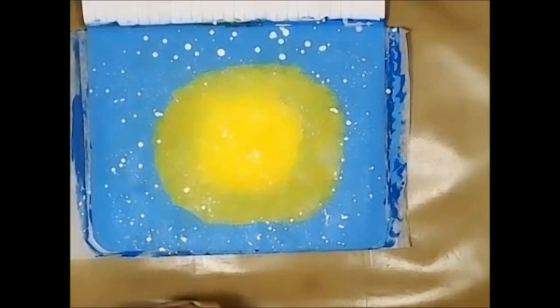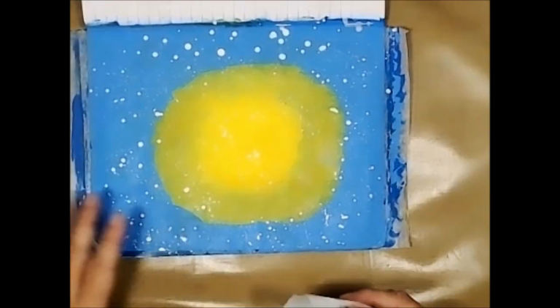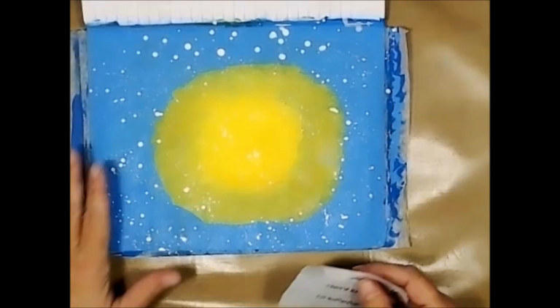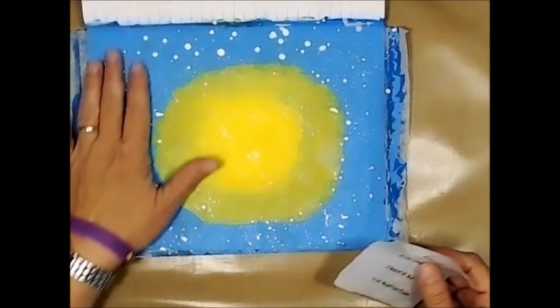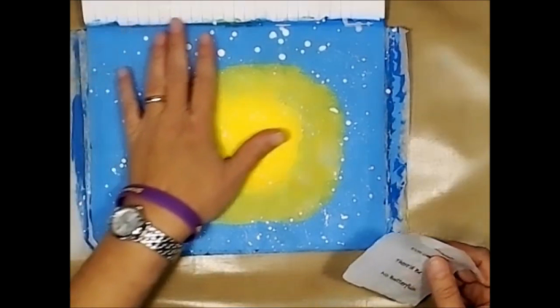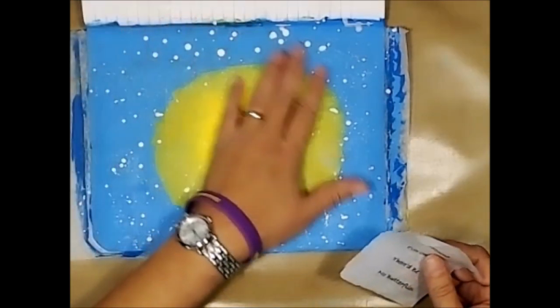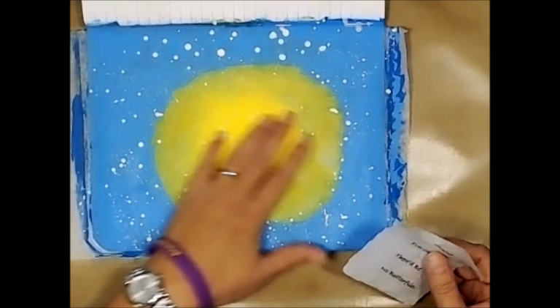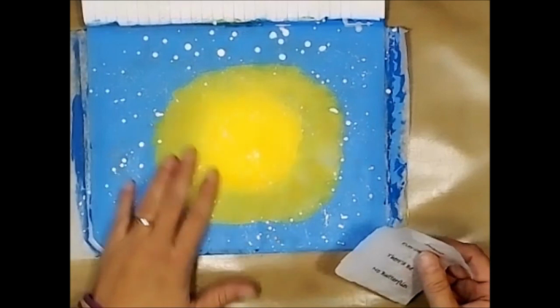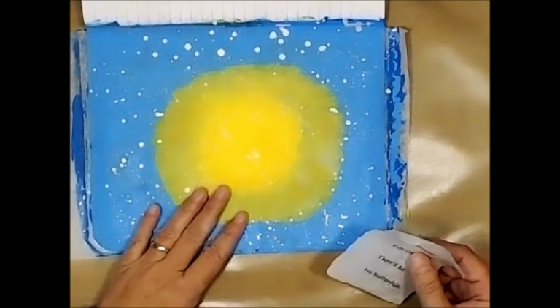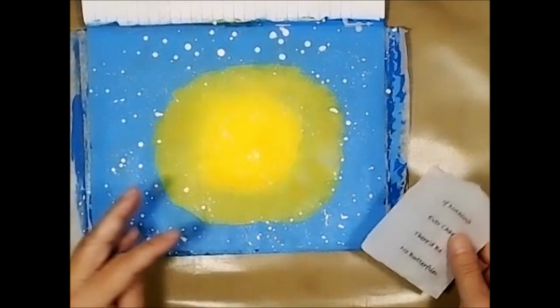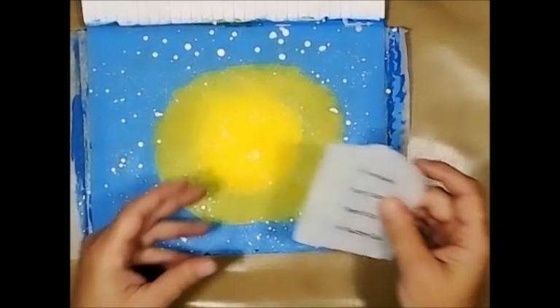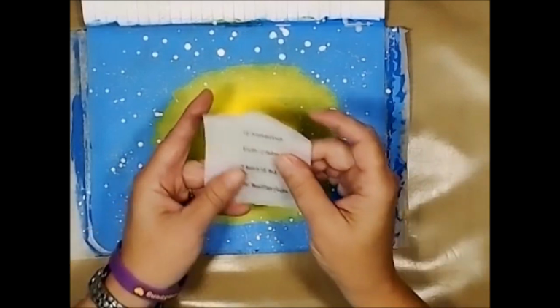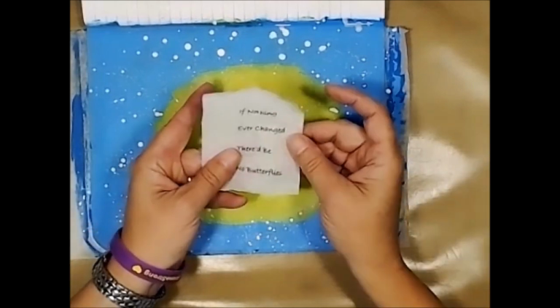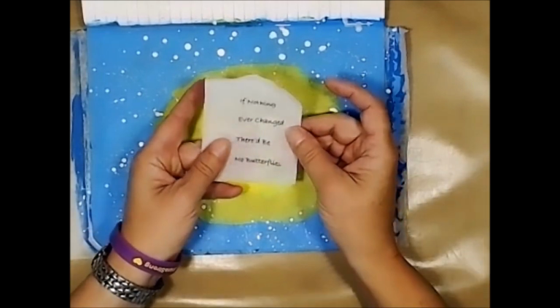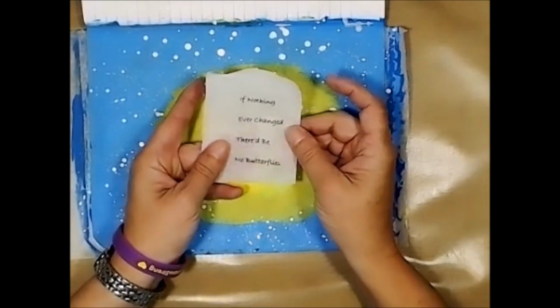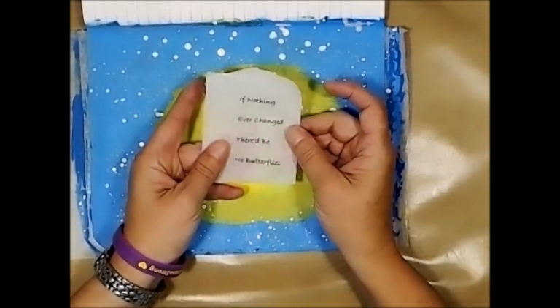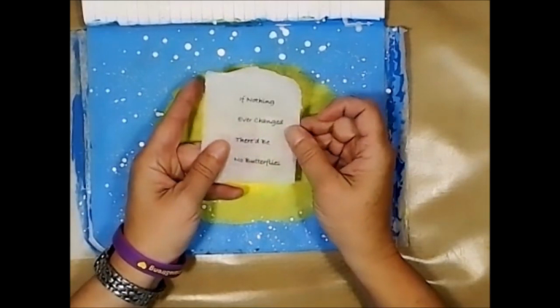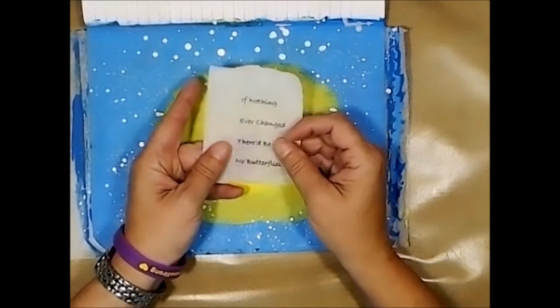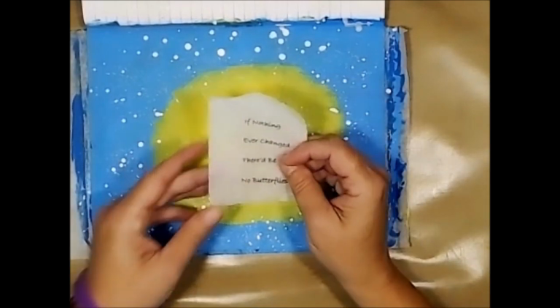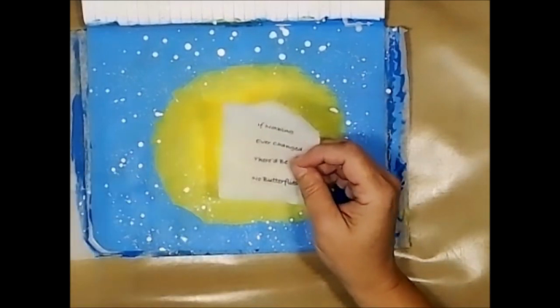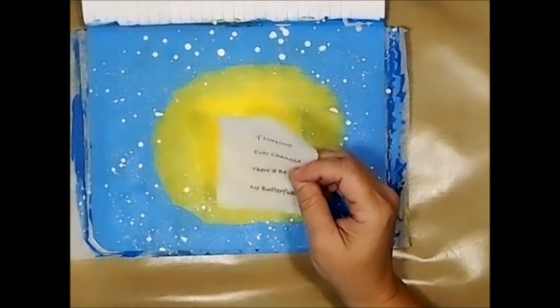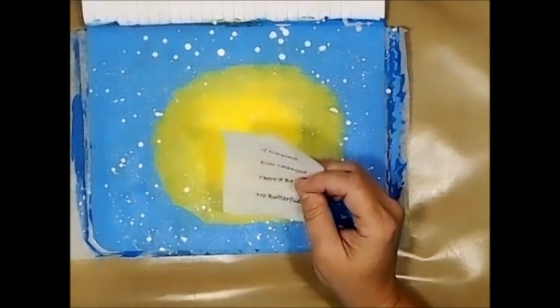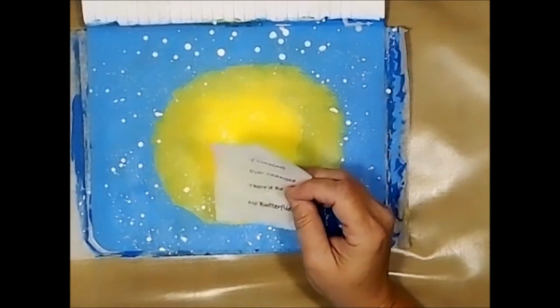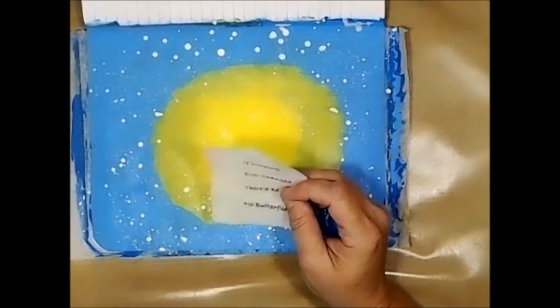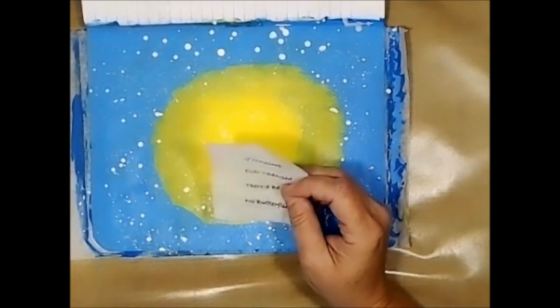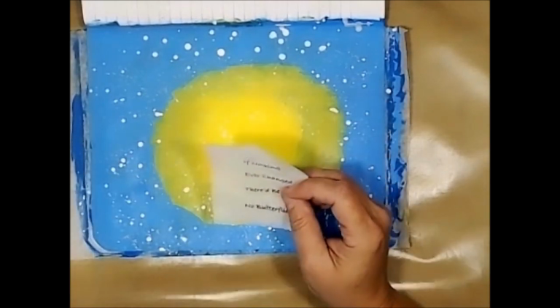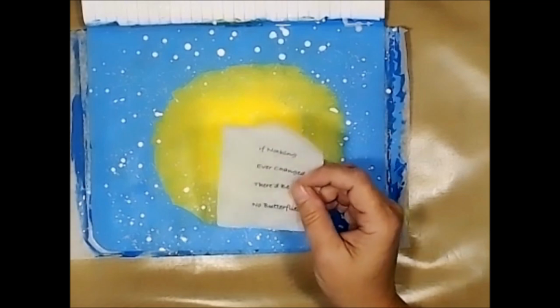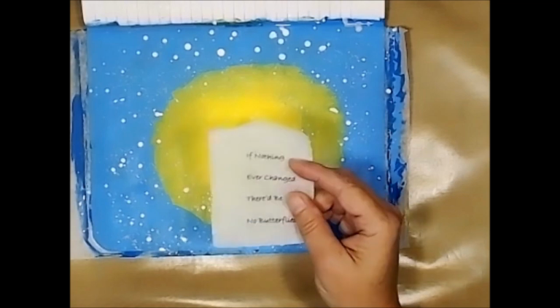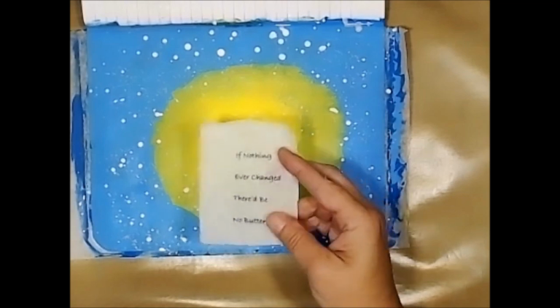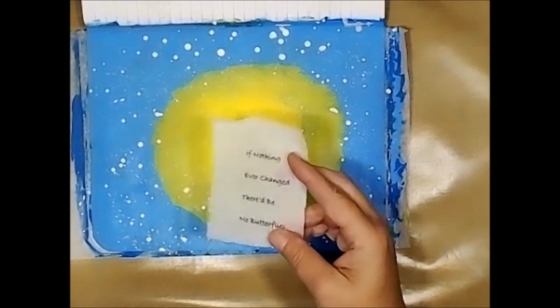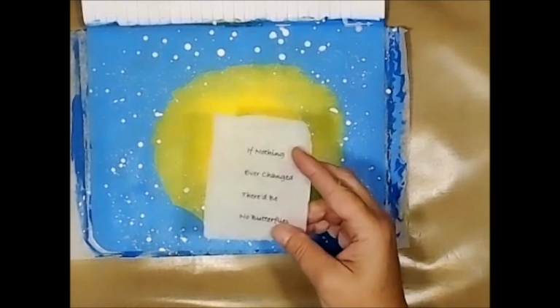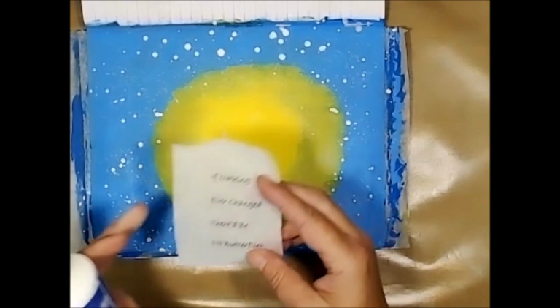While this was drying, I went ahead and printed out my sentiment. And after I printed it out, the way I do that is I scotch tape tissue paper to just plain old computer paper, and then I print on my printer.